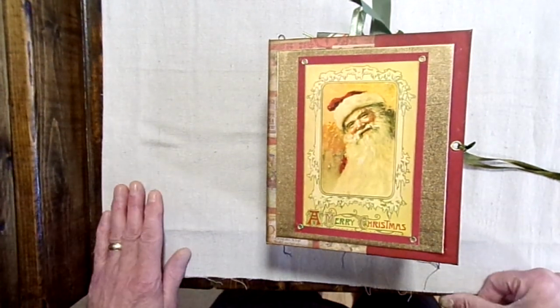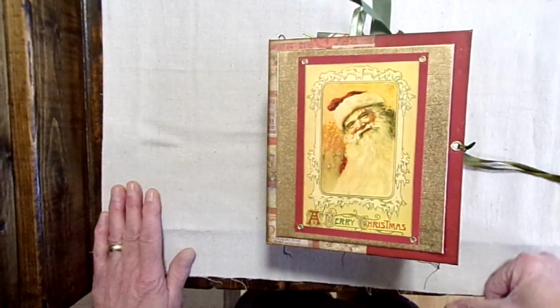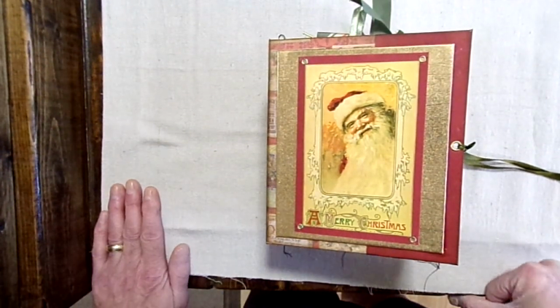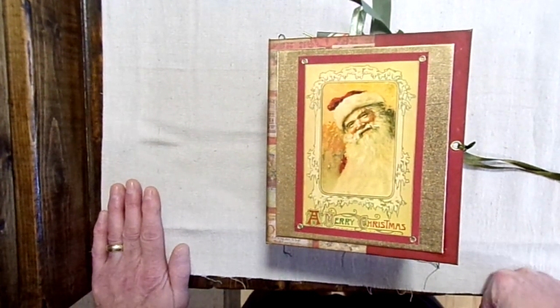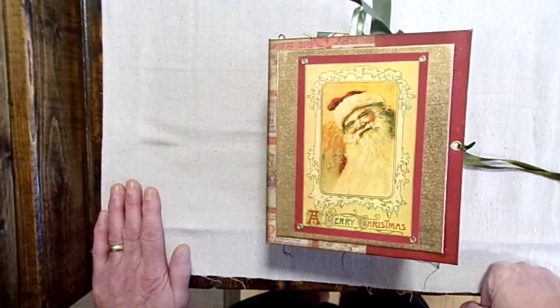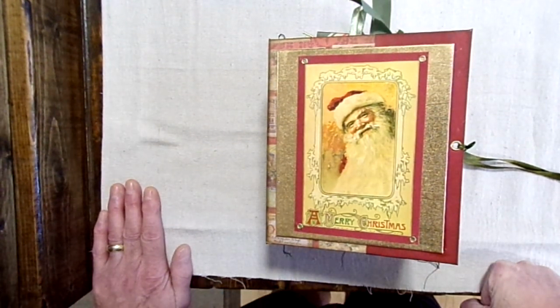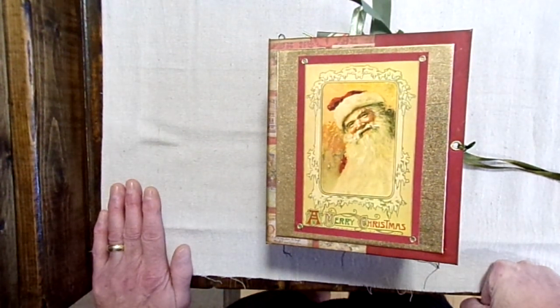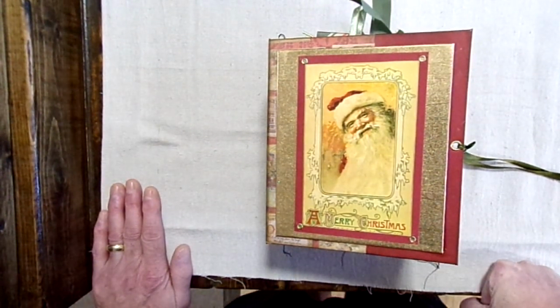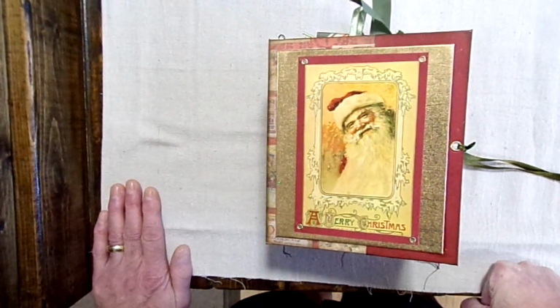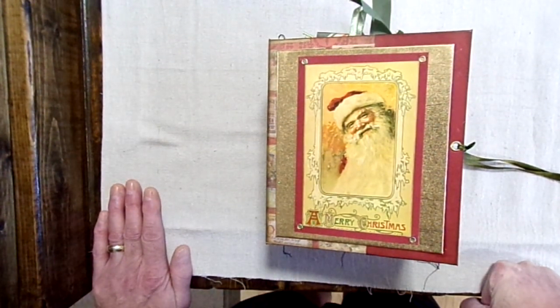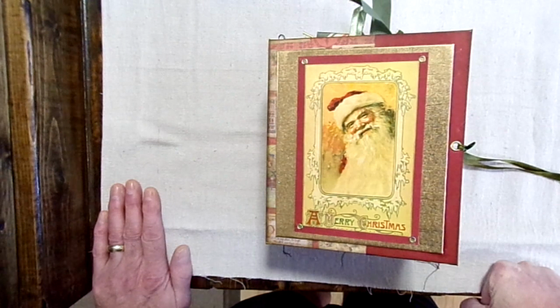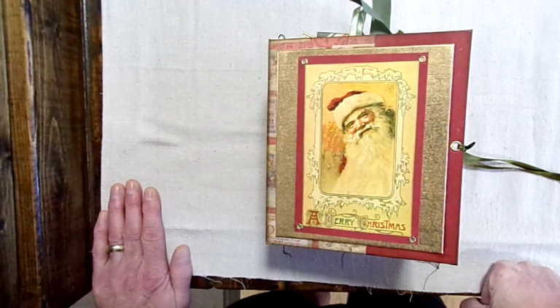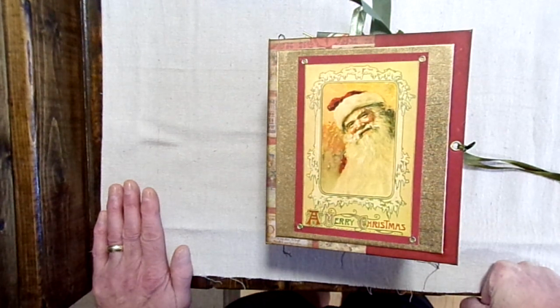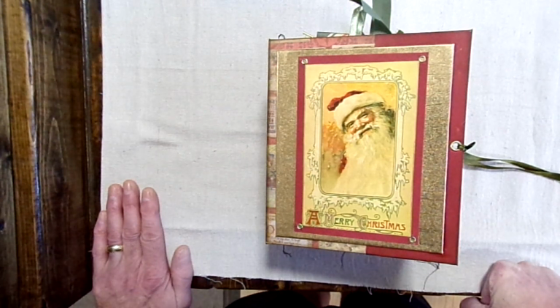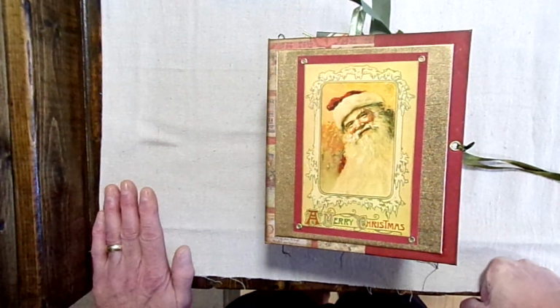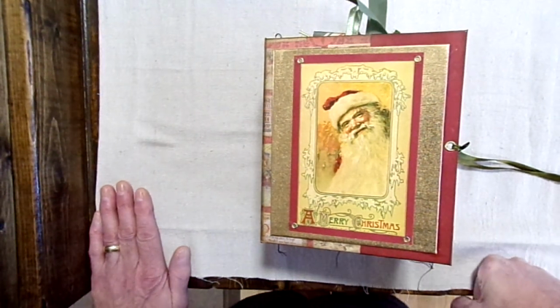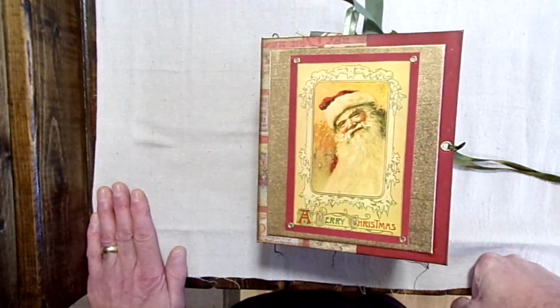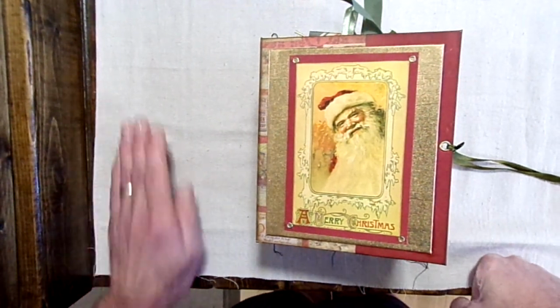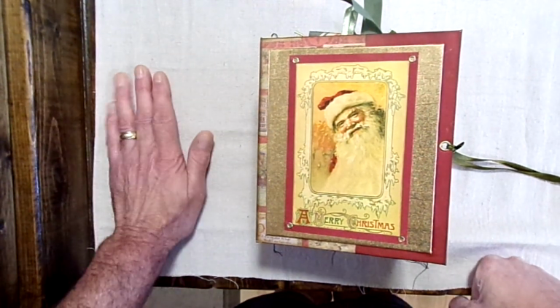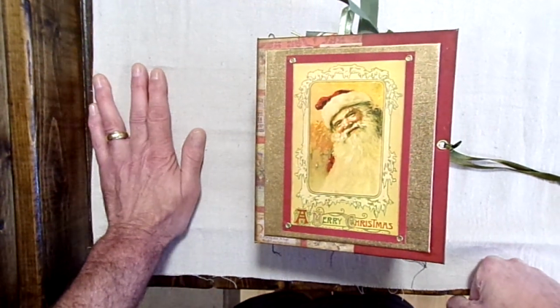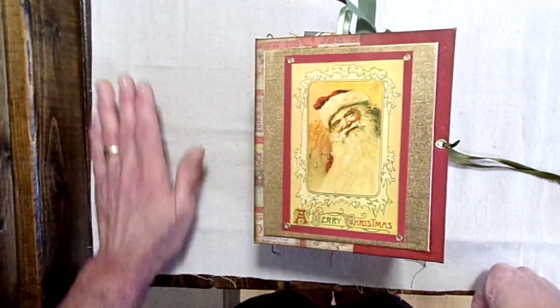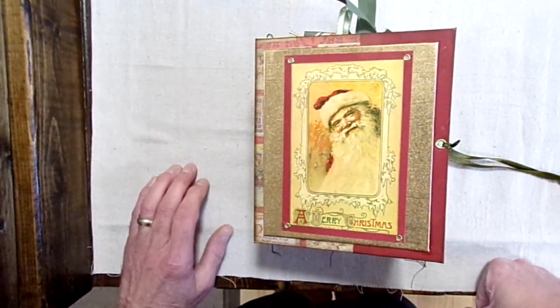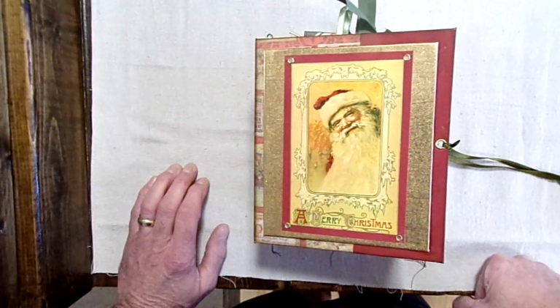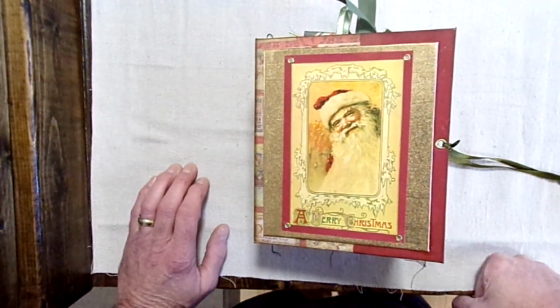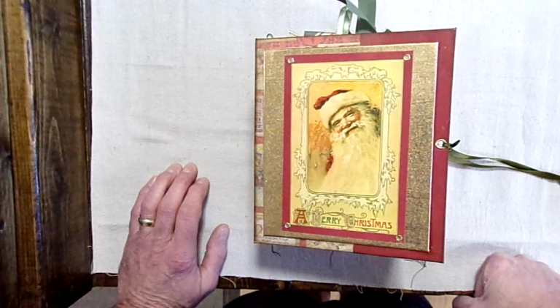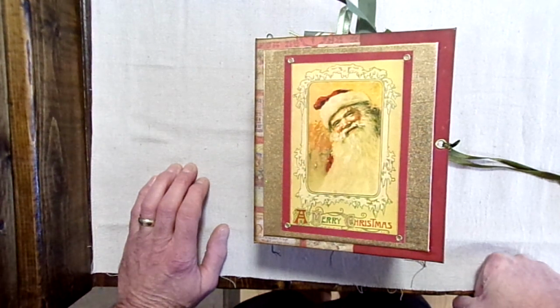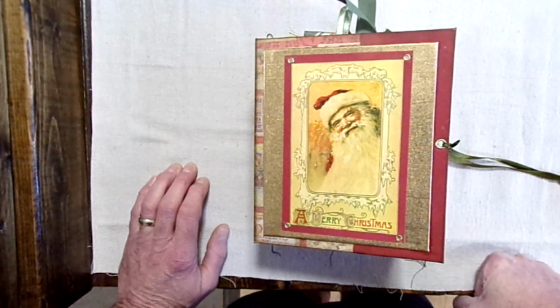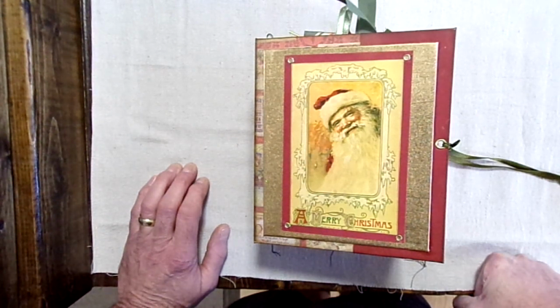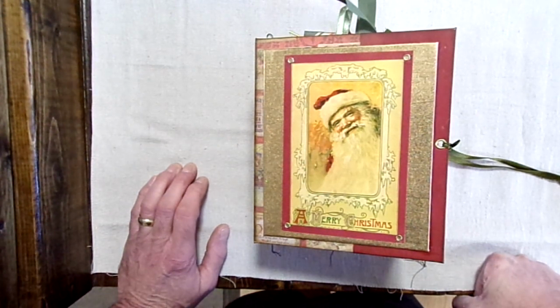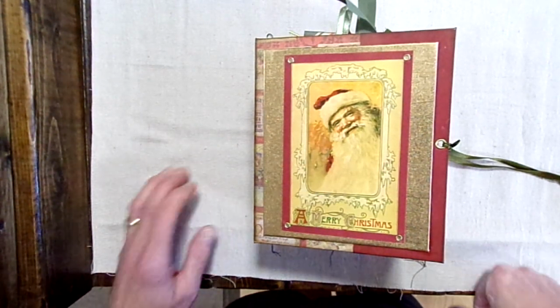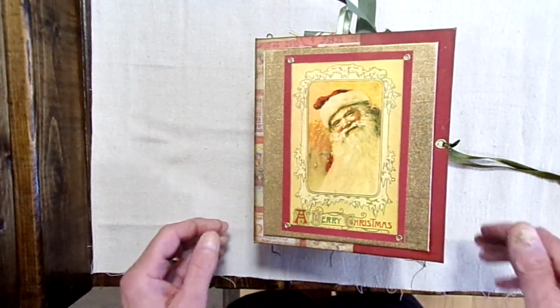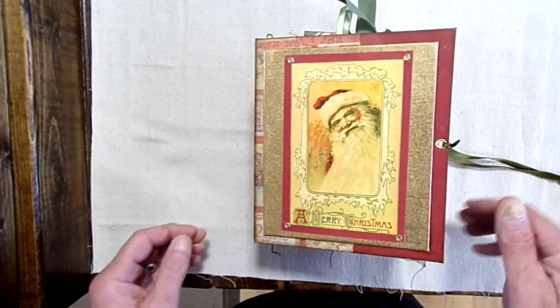Hi everyone, this is Ray, Lucy's husband from Two Bags to the Left, and I'm coming to you today with a quick flip-through video of our newest creation, Christmas Journal.